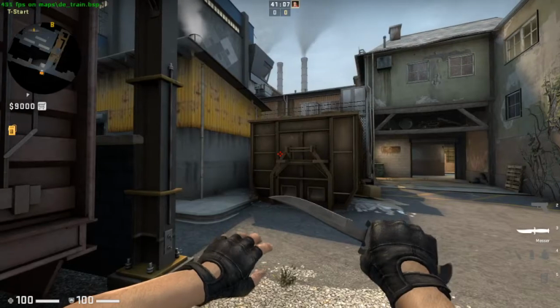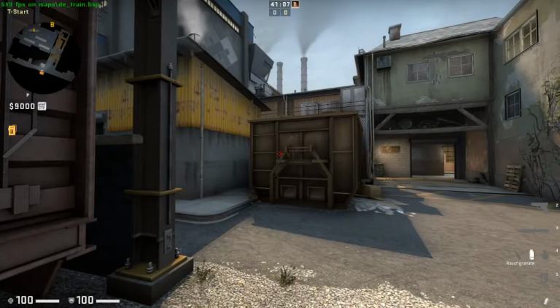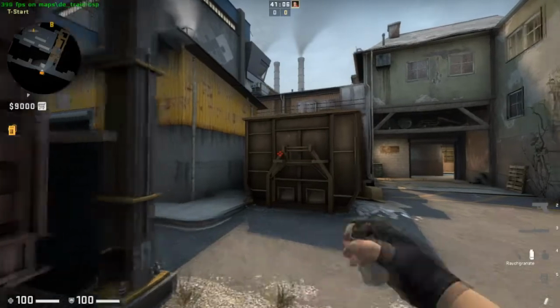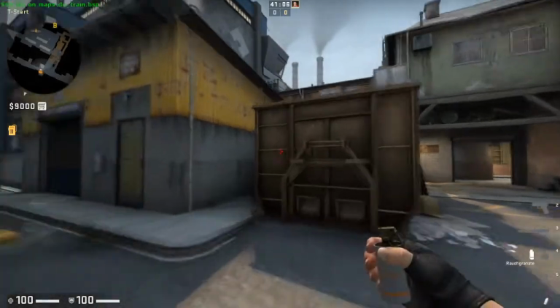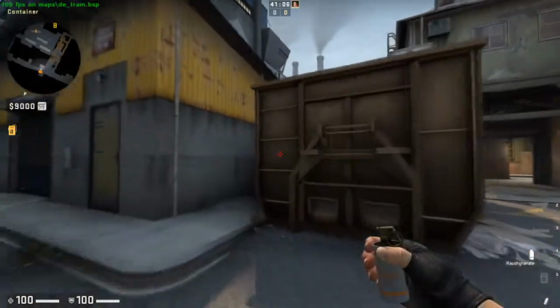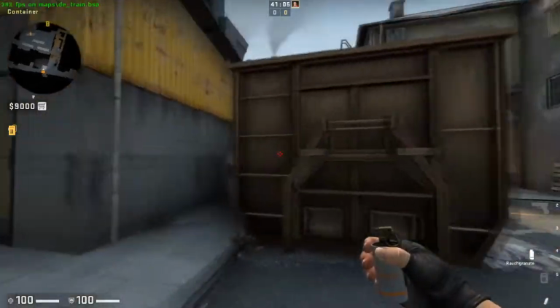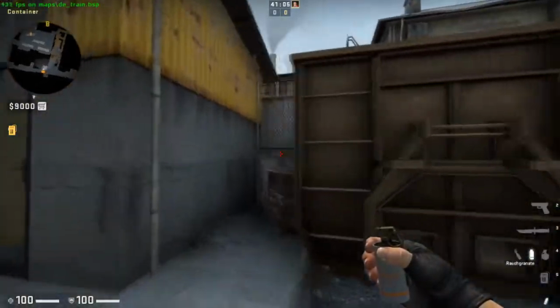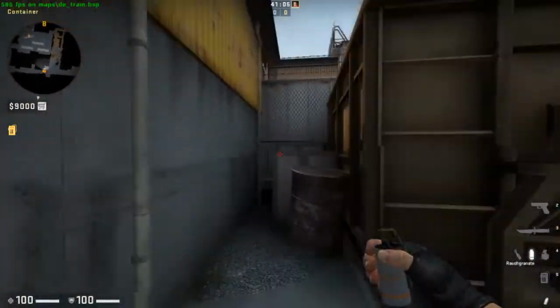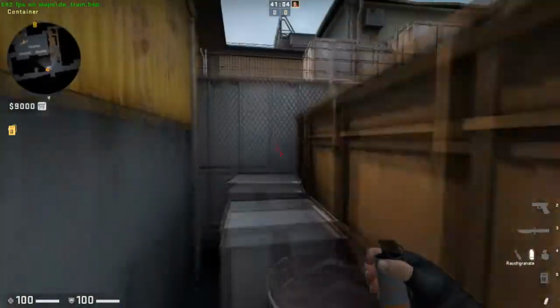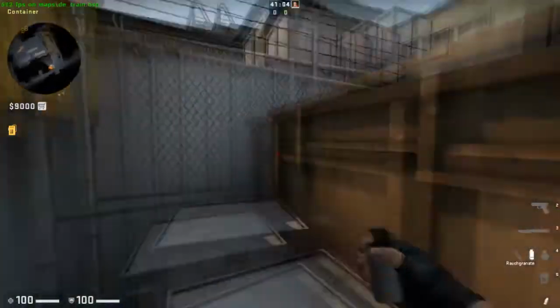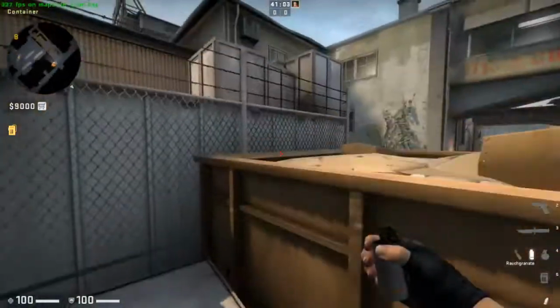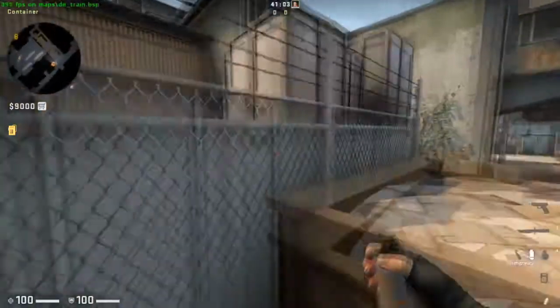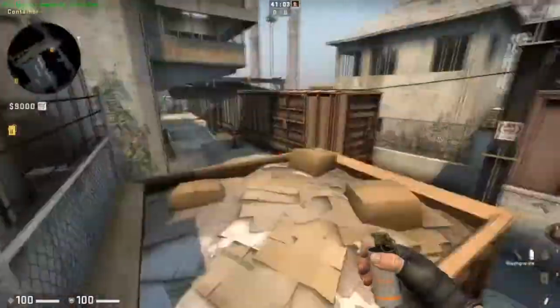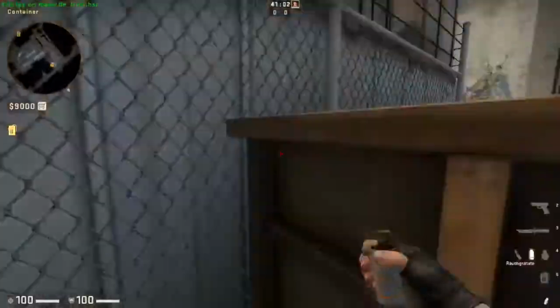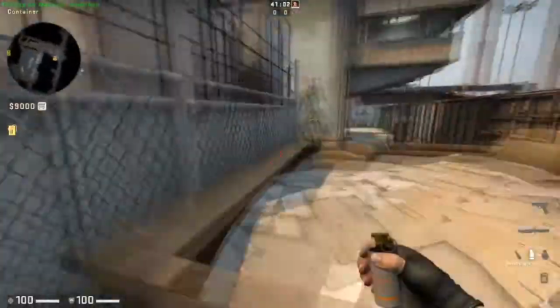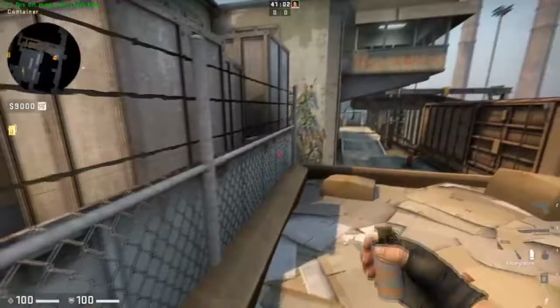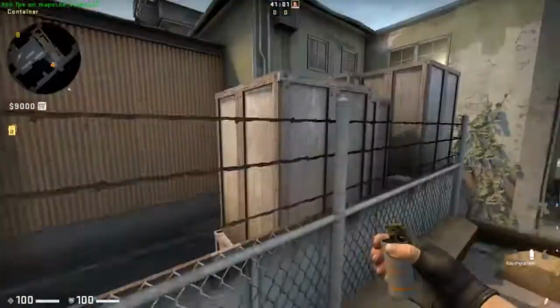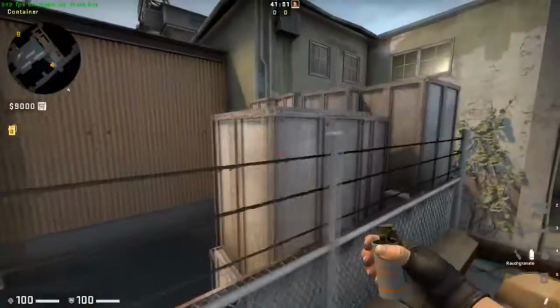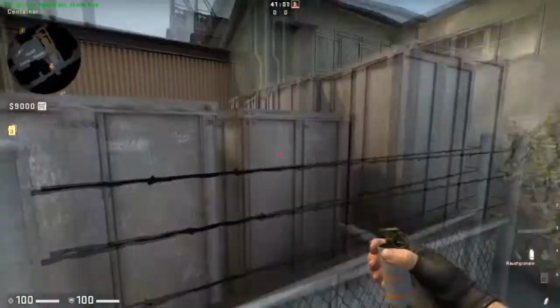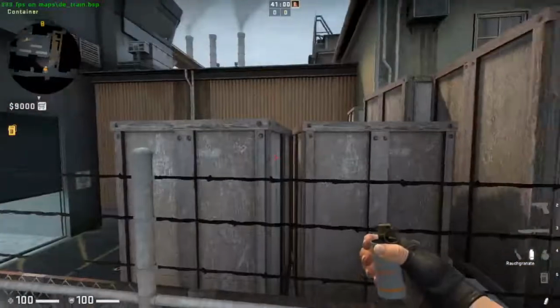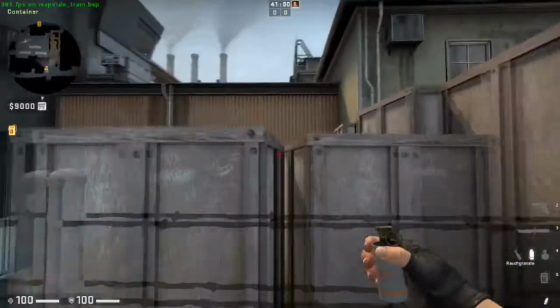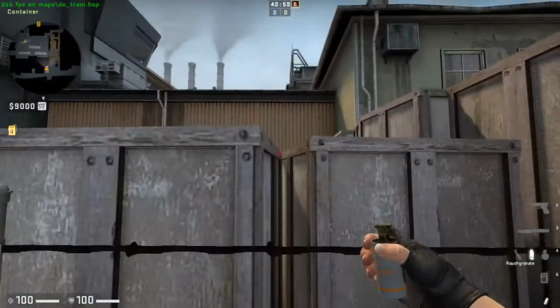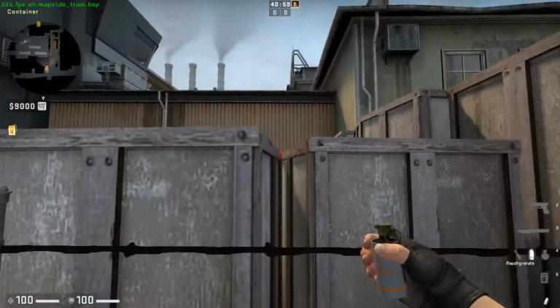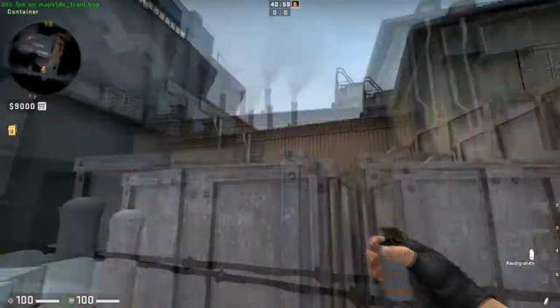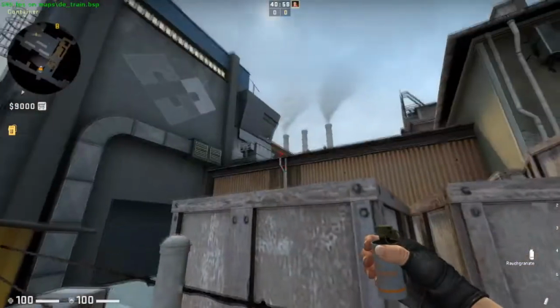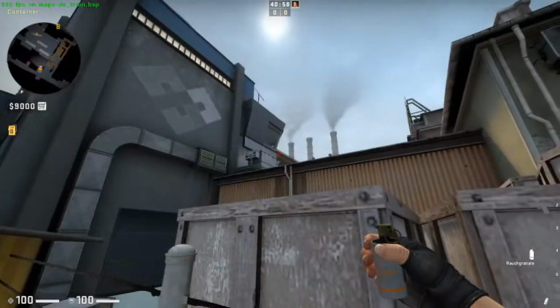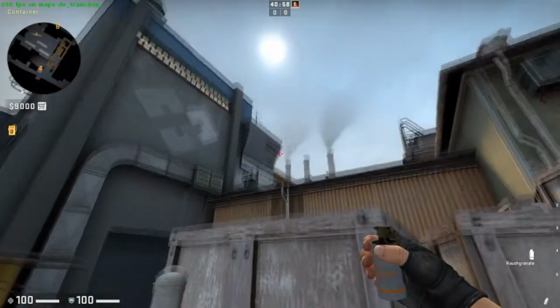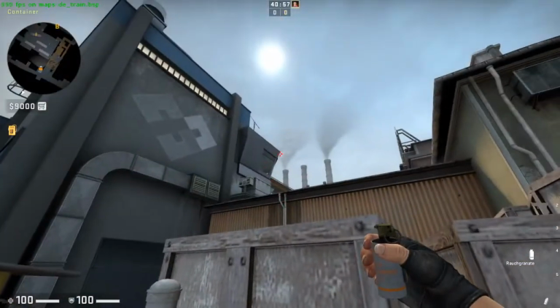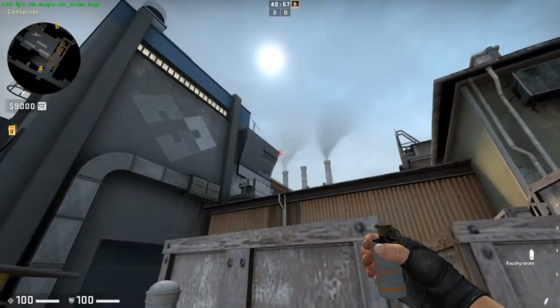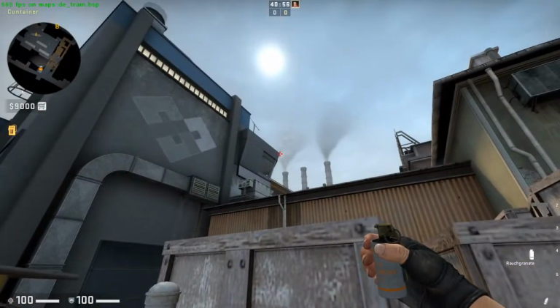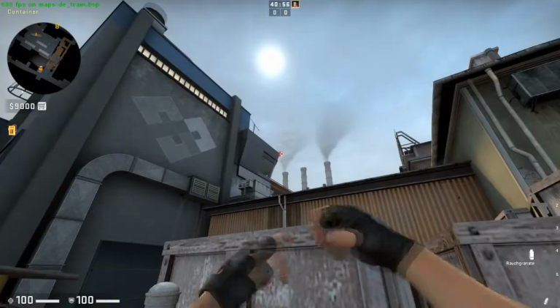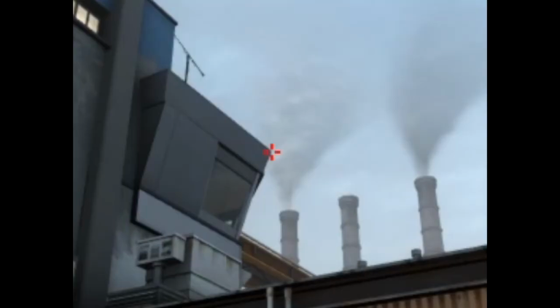The next smoke is for Z or connector. You jump on this box, go to this place, and just aim your crosshair like this.